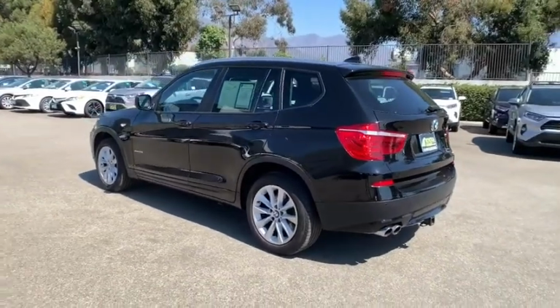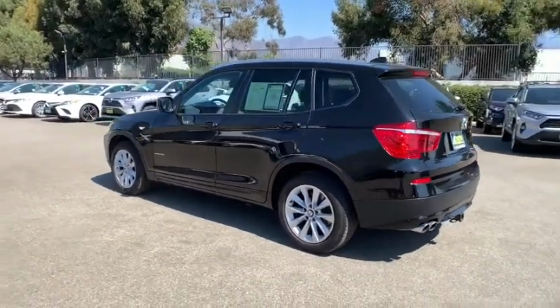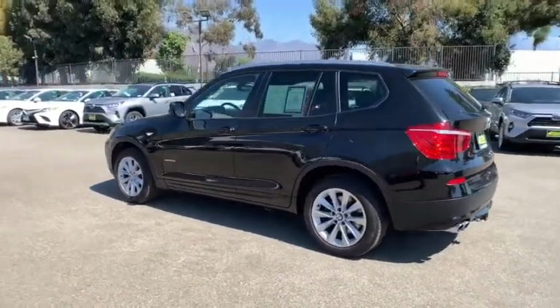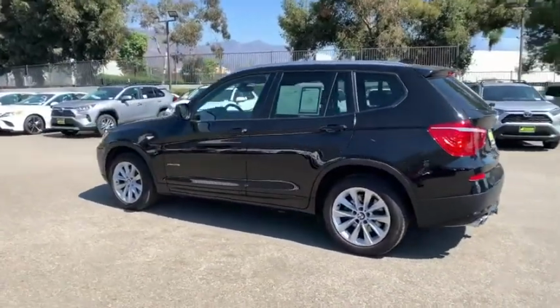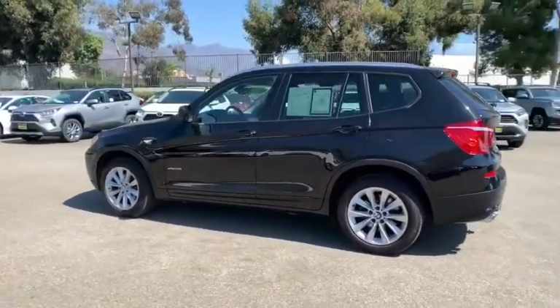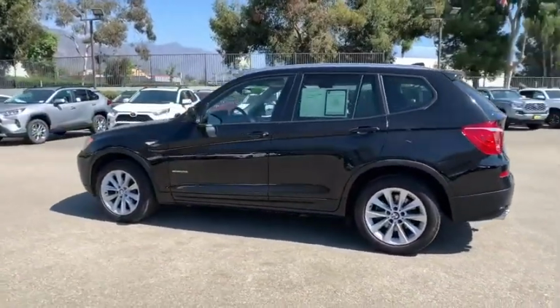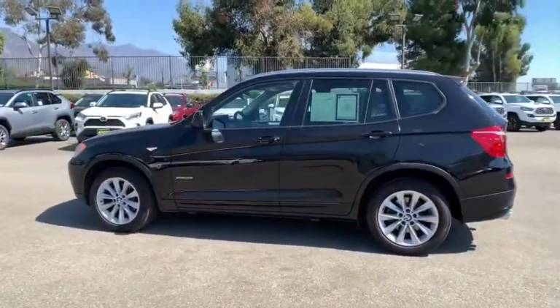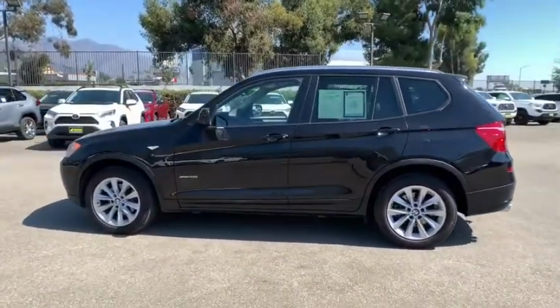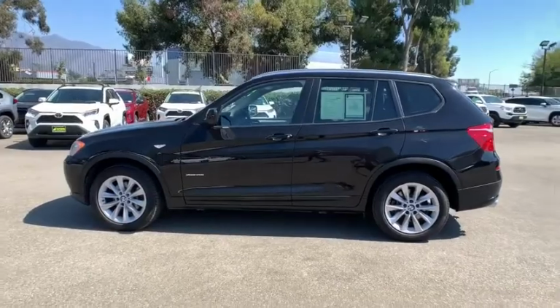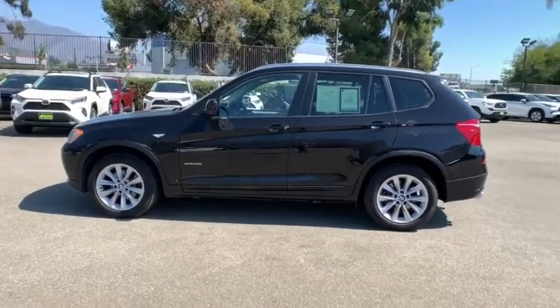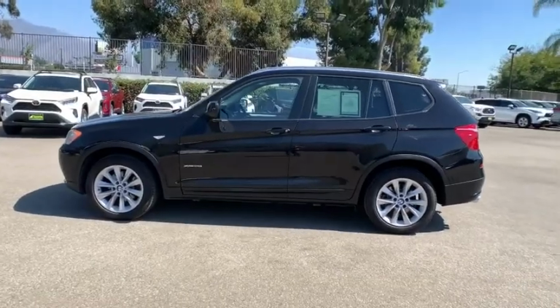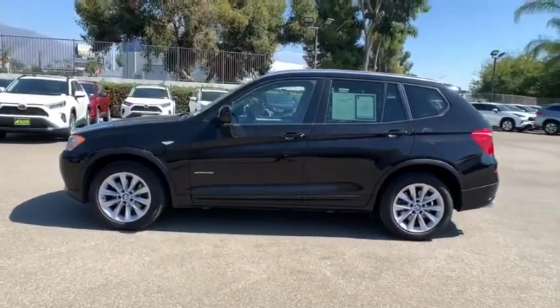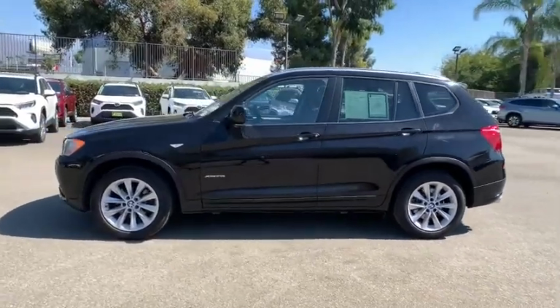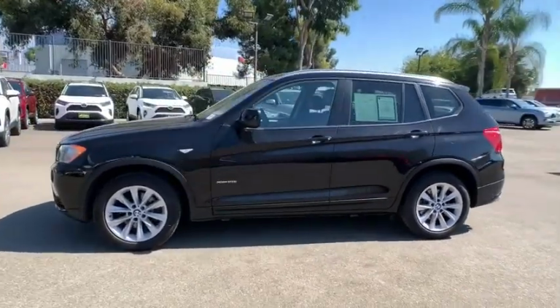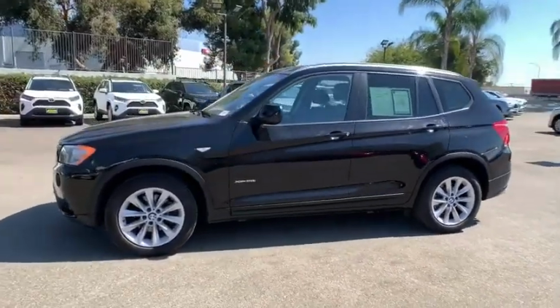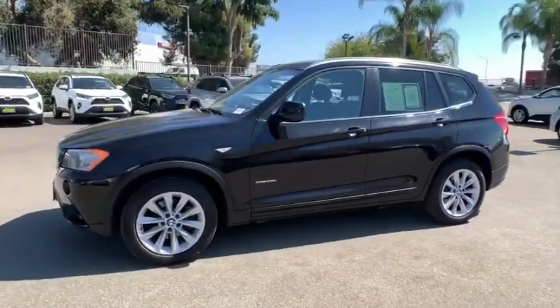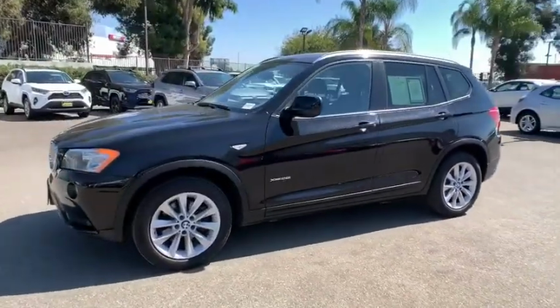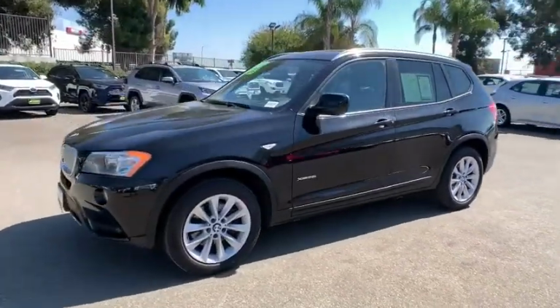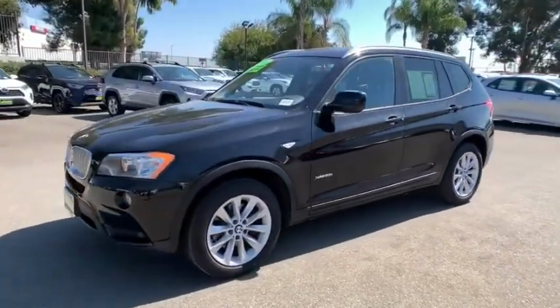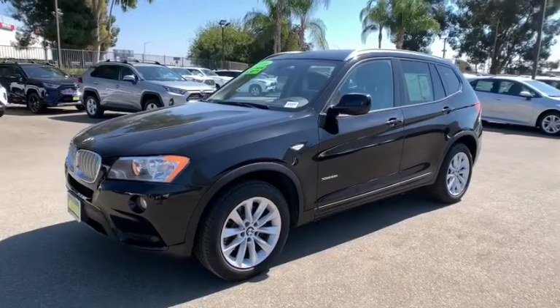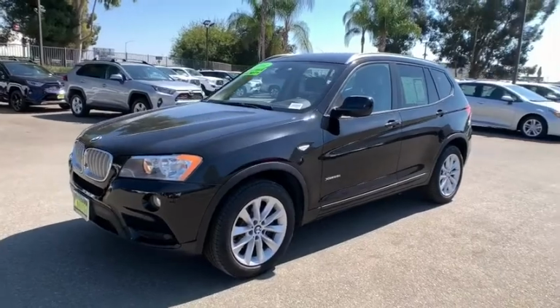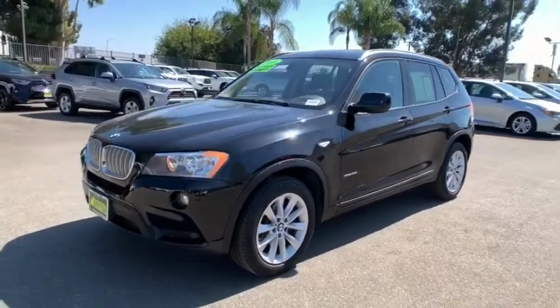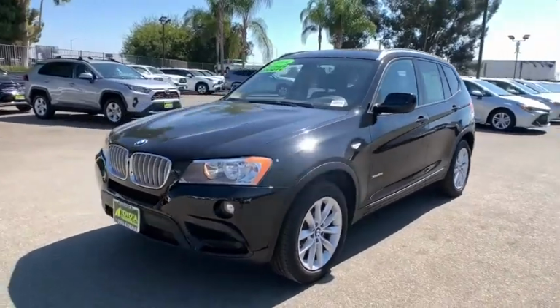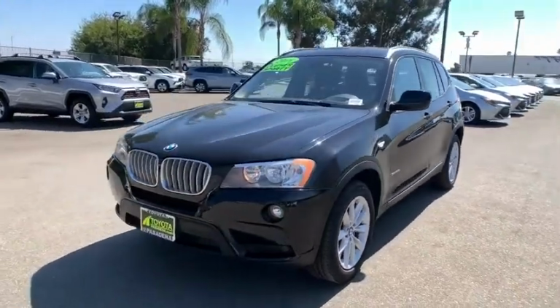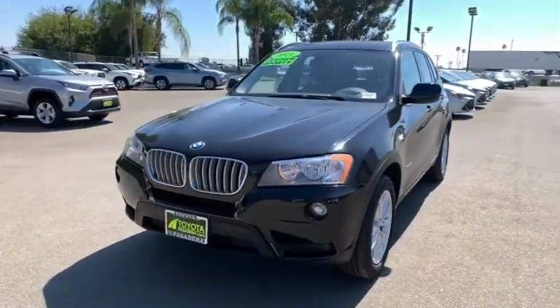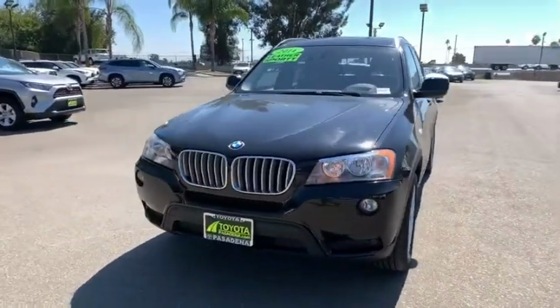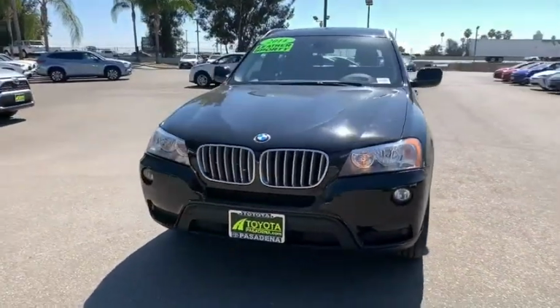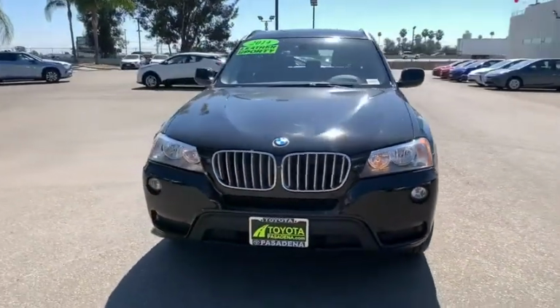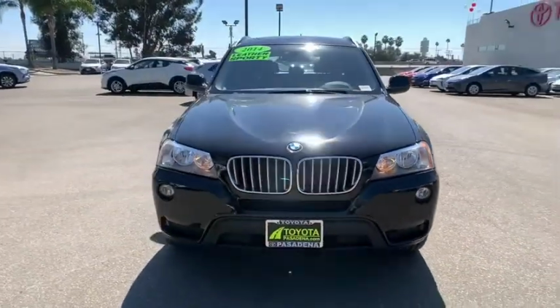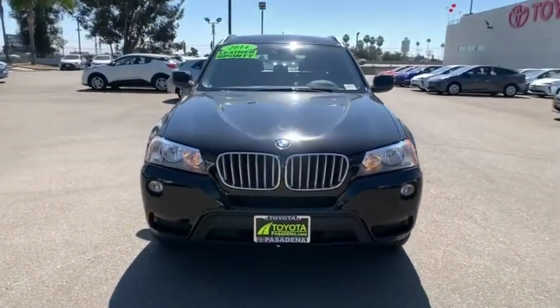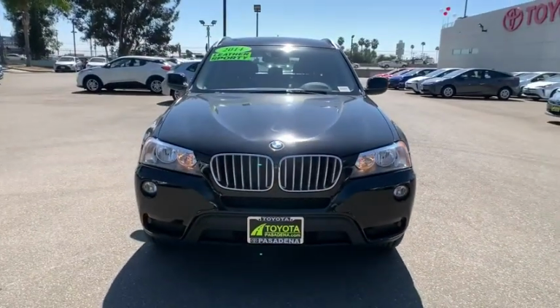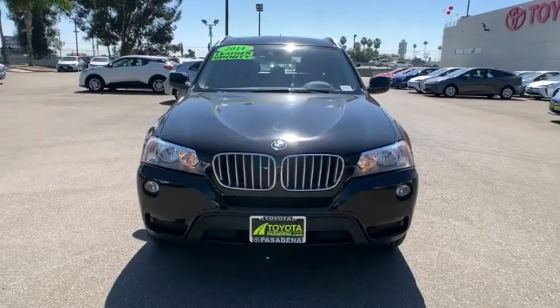Keyless entry, steering wheel audio controls, power passenger seats, anti-lock braking system, stability control, traction control, all-wheel drive, power liftgate, leather-wrapped steering wheel, Bluetooth, adjustable steering wheel, power steering.